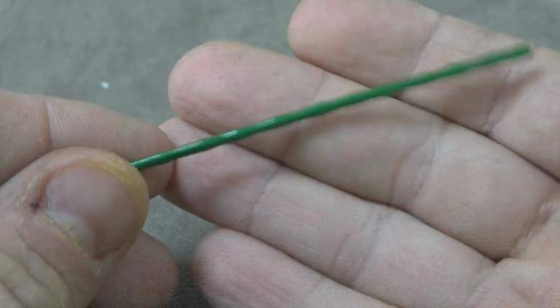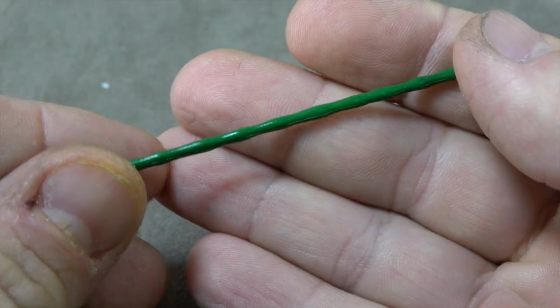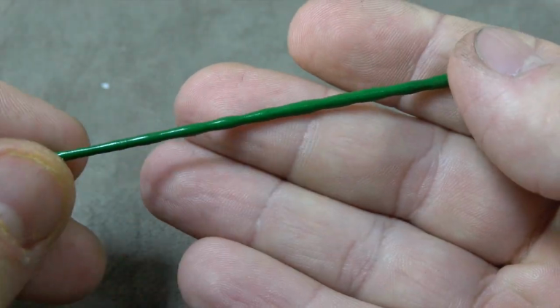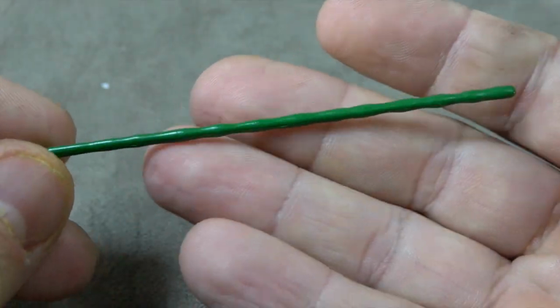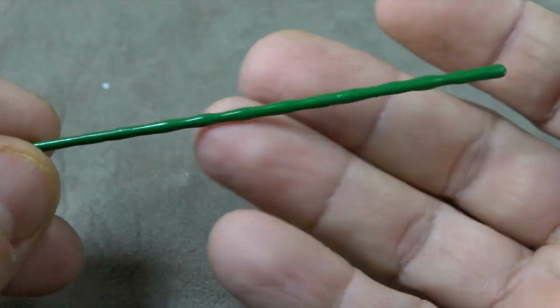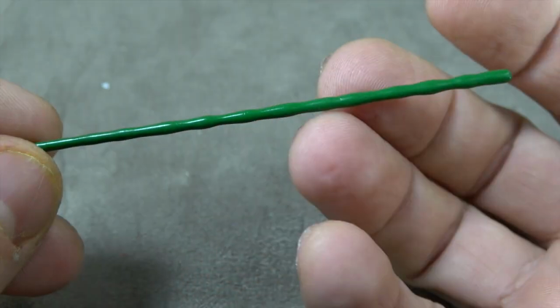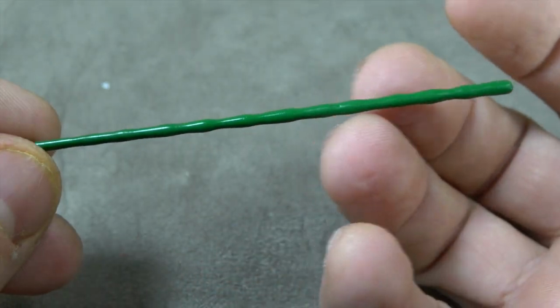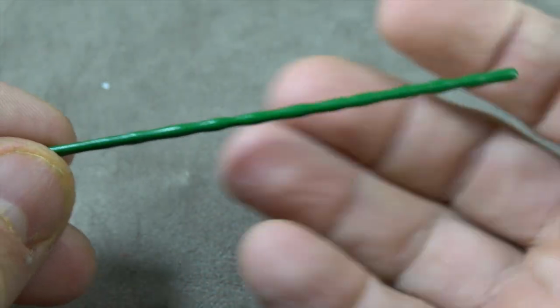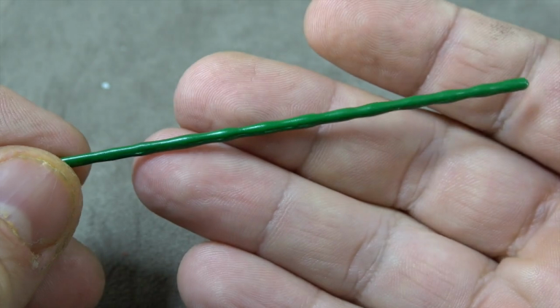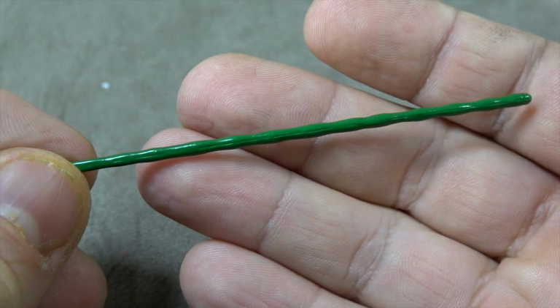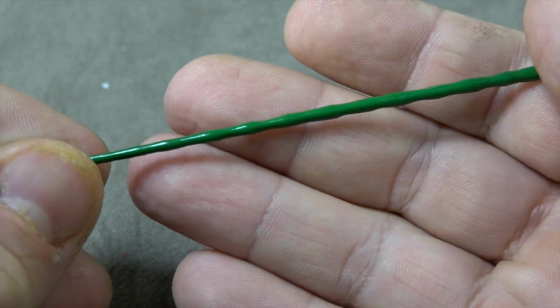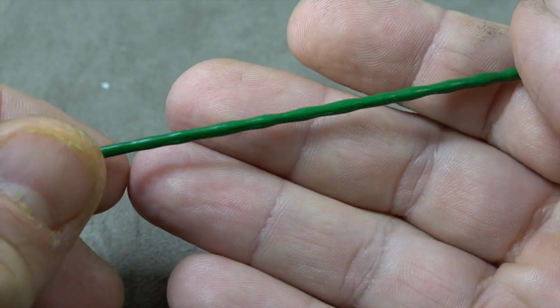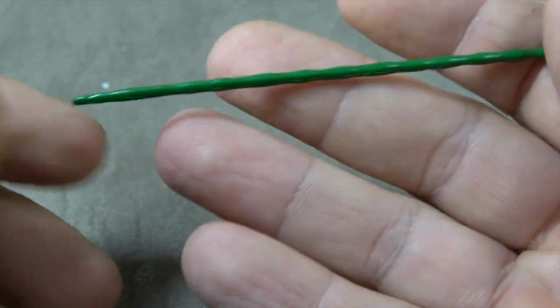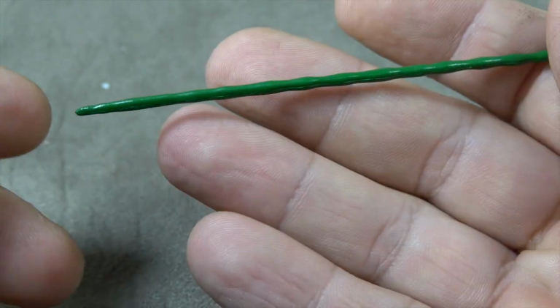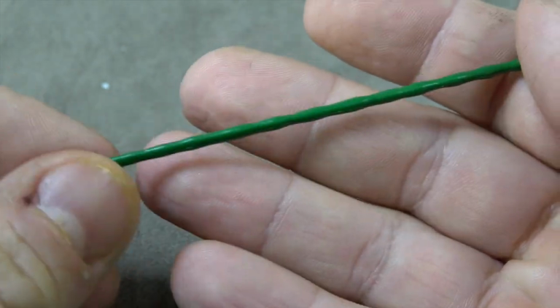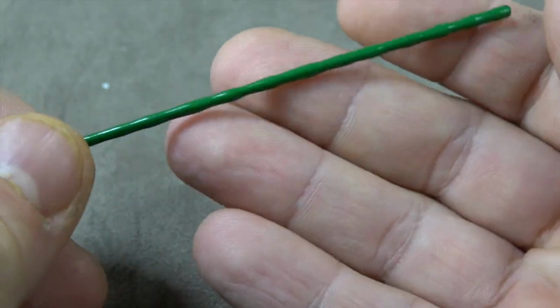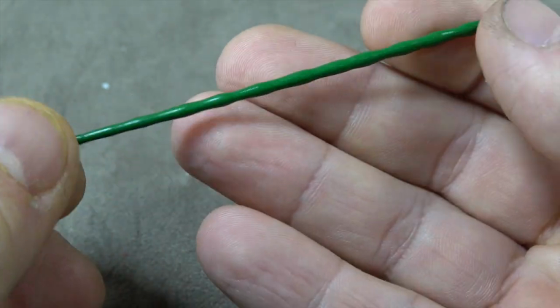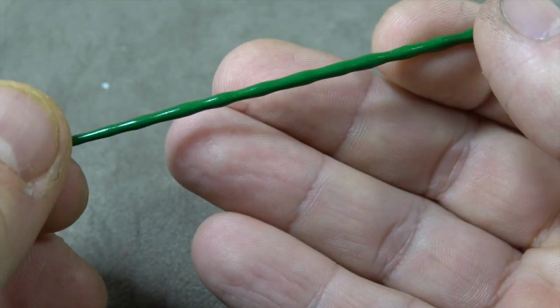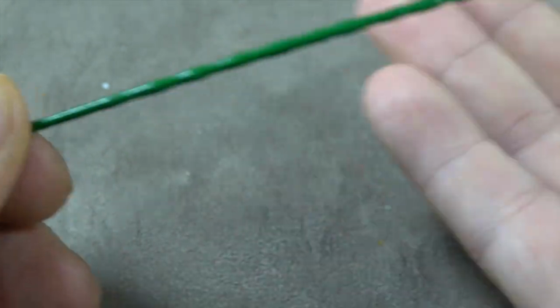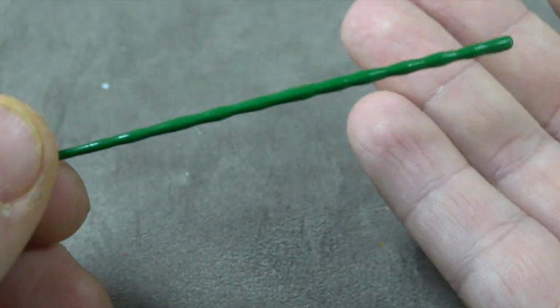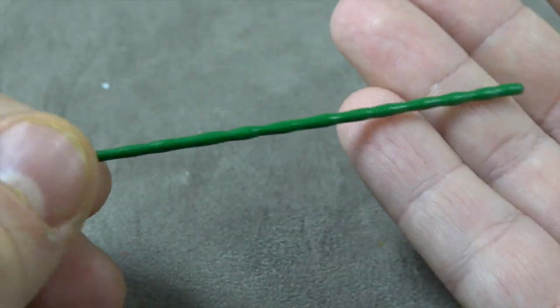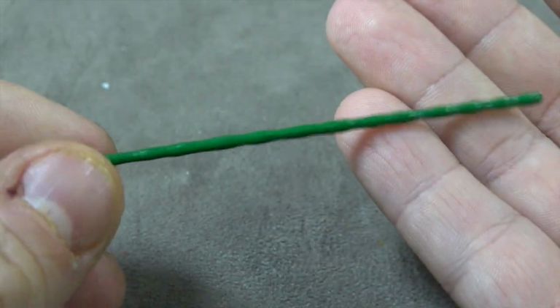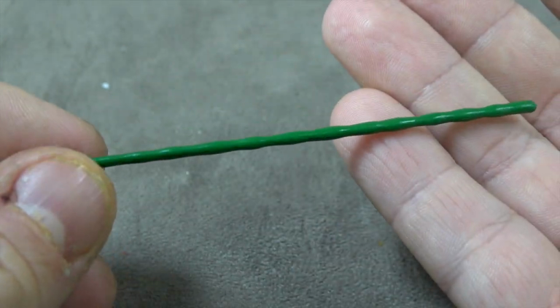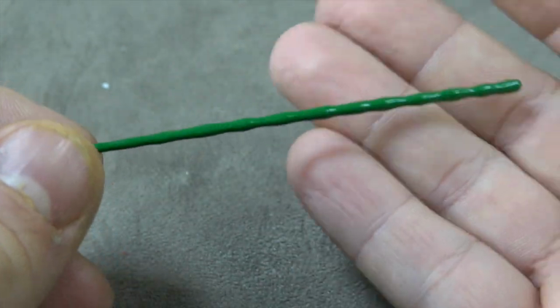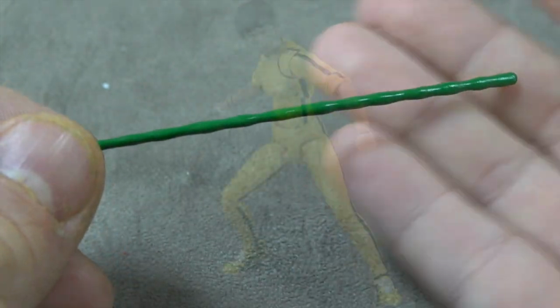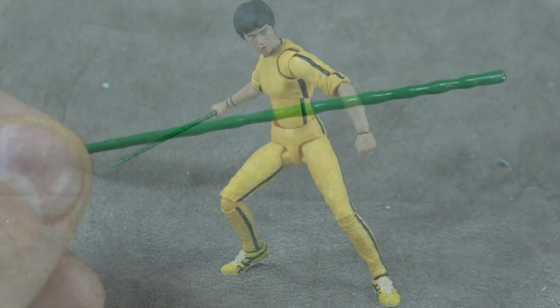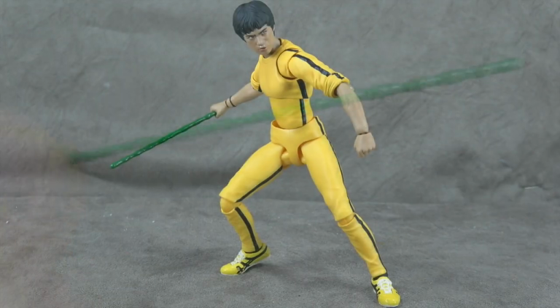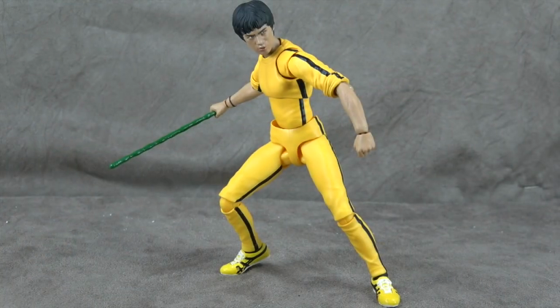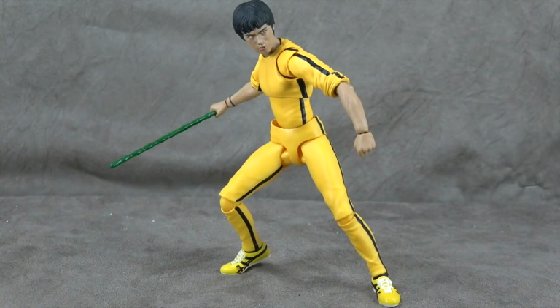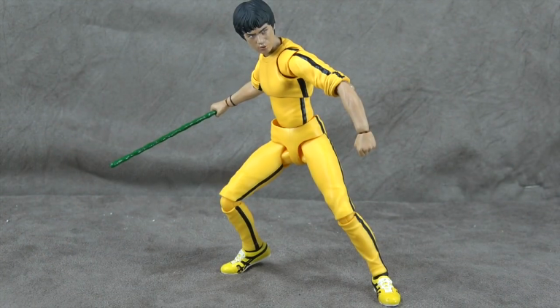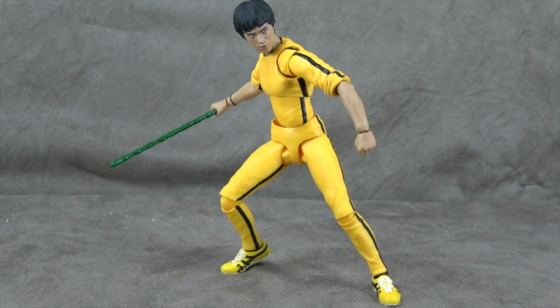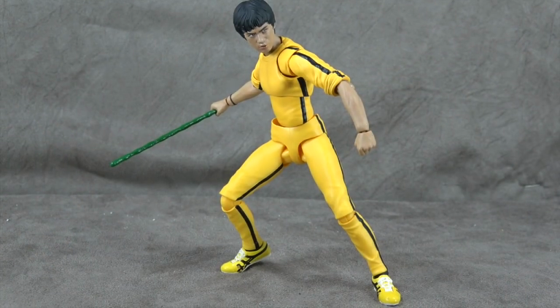He comes with the green staff, and it's sculpted accurately. It's just a flat green, but it works. He holds it with no problem.